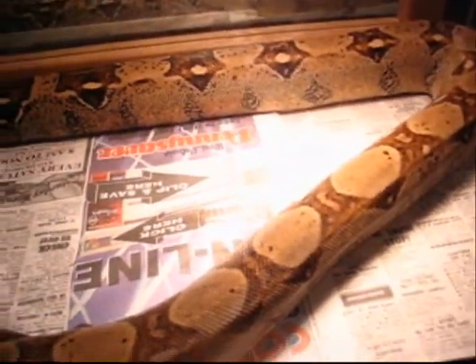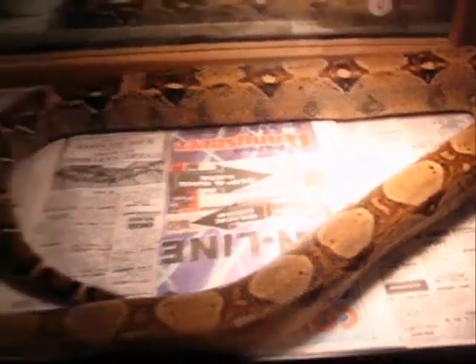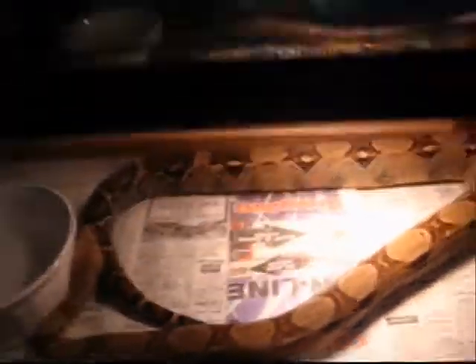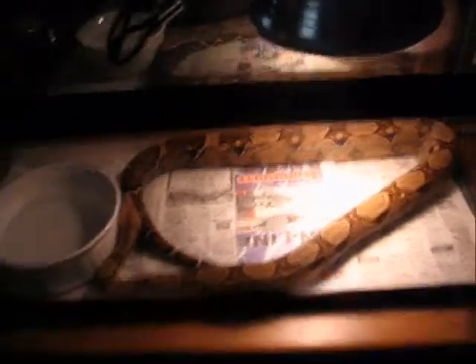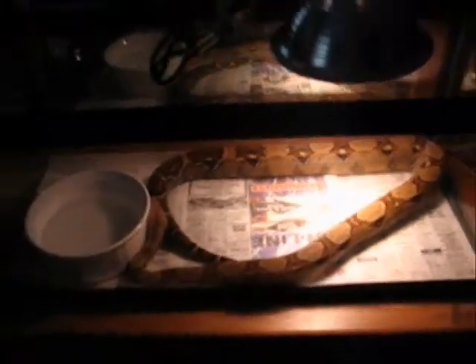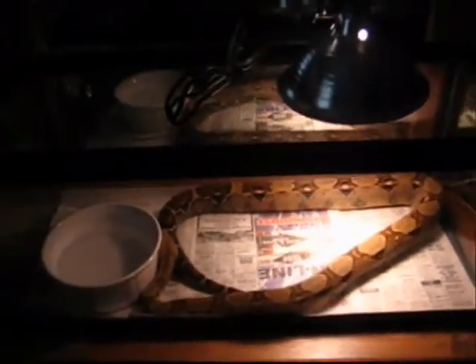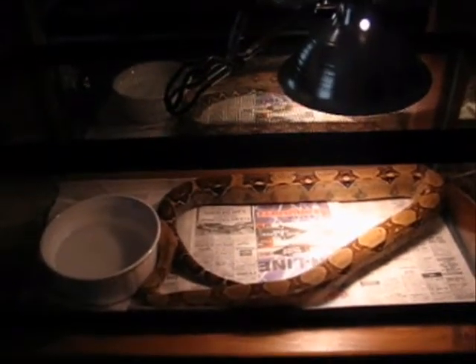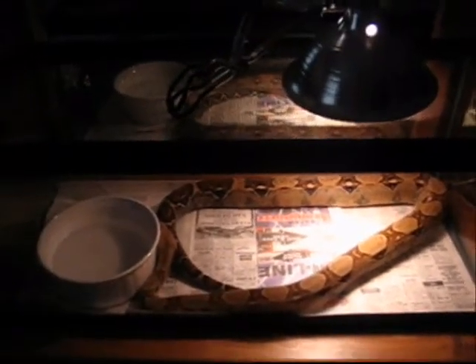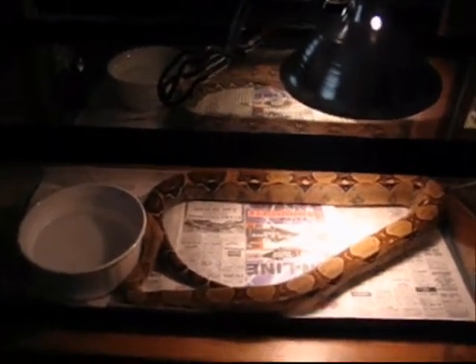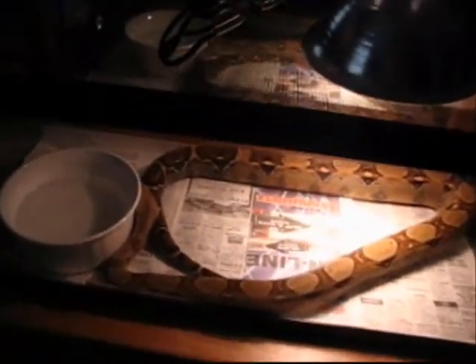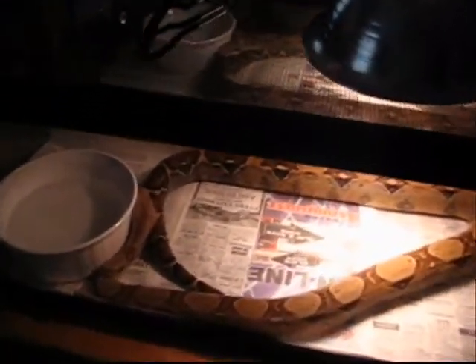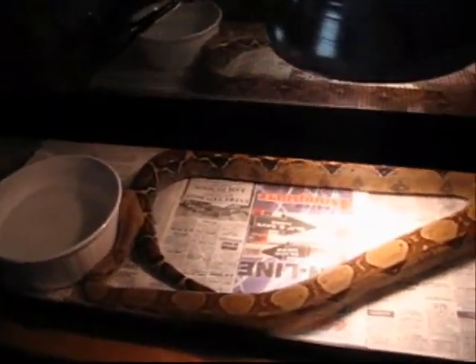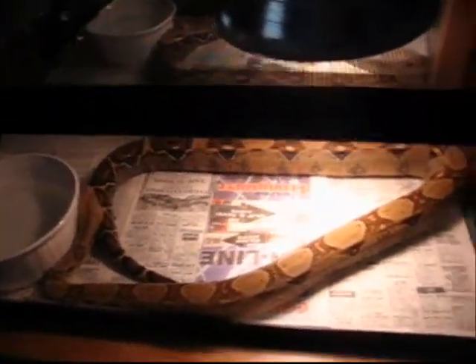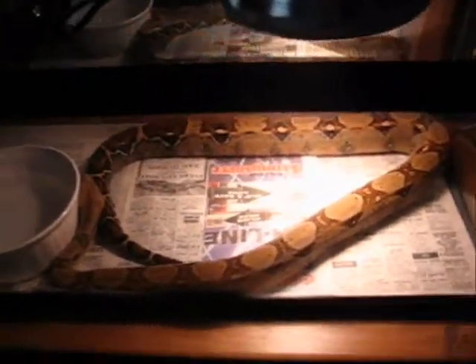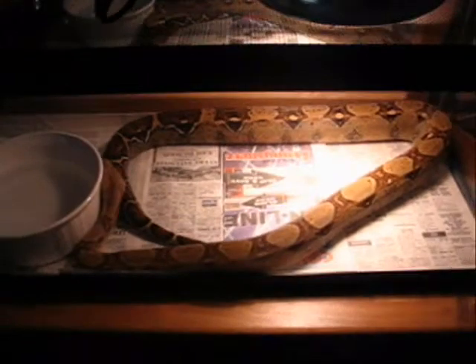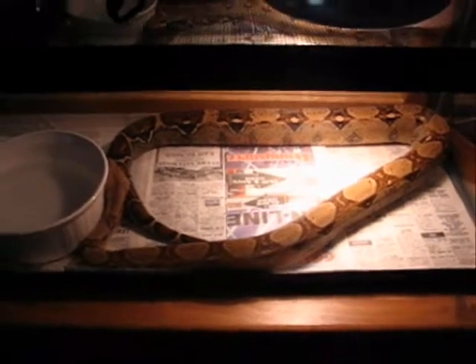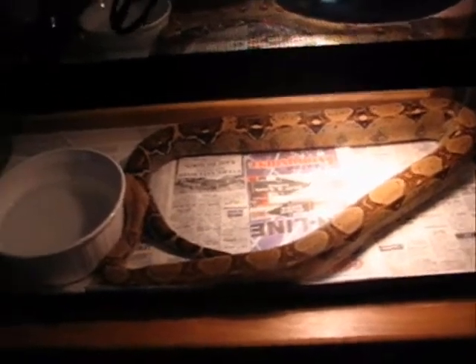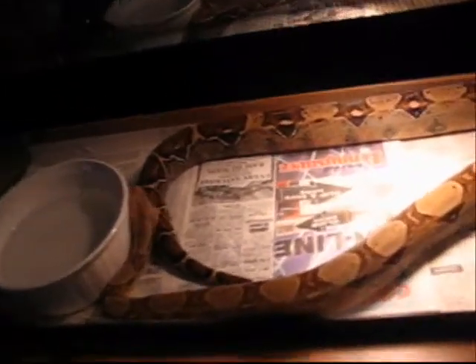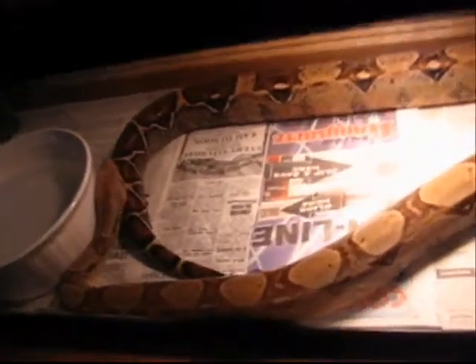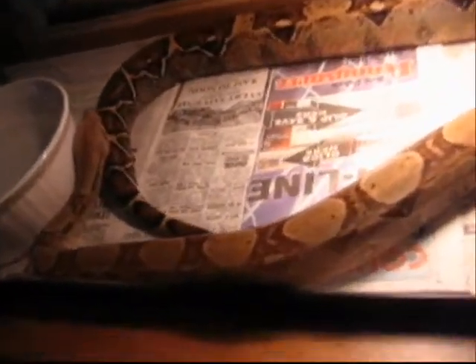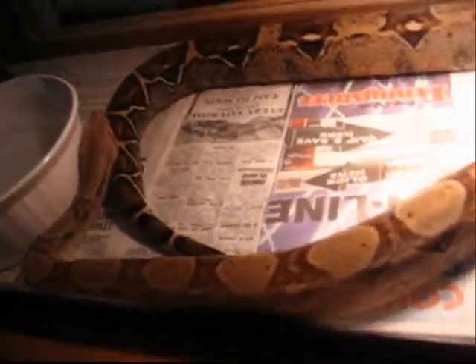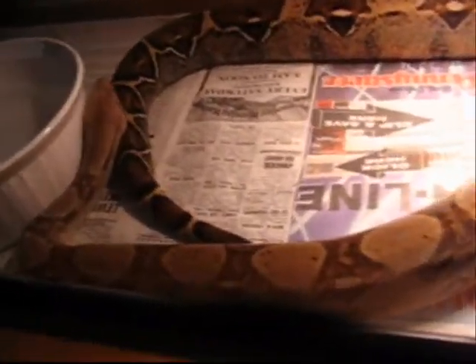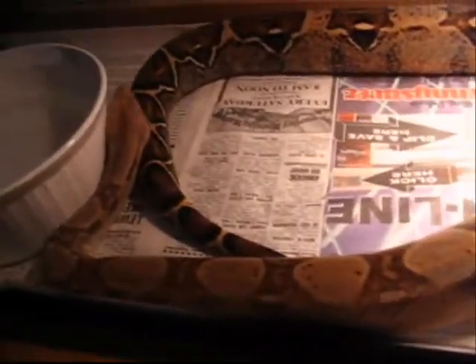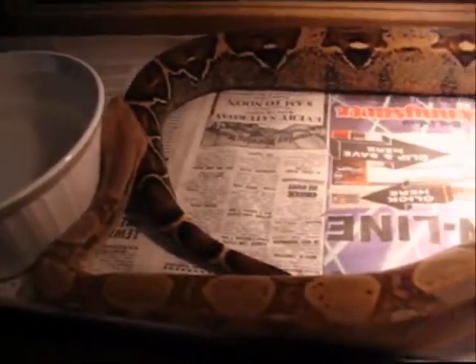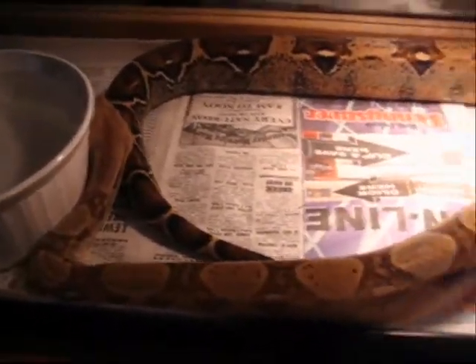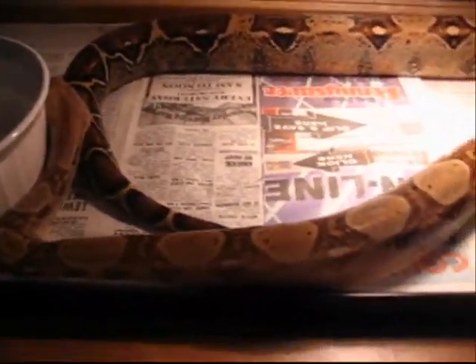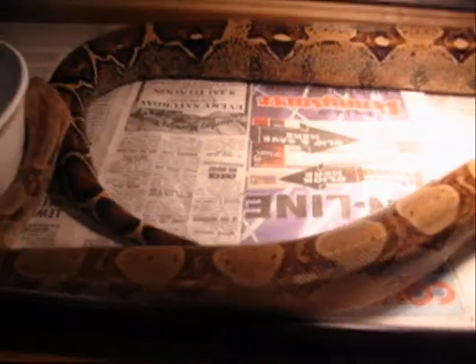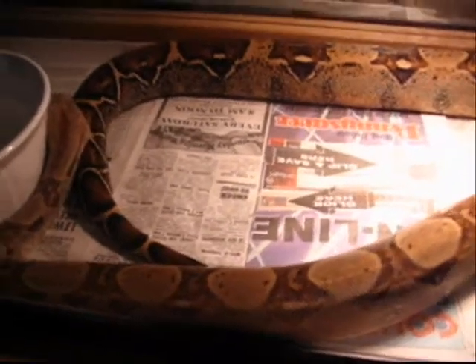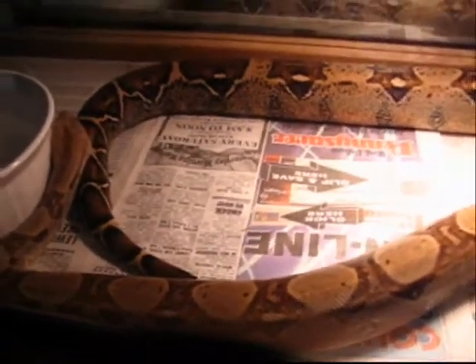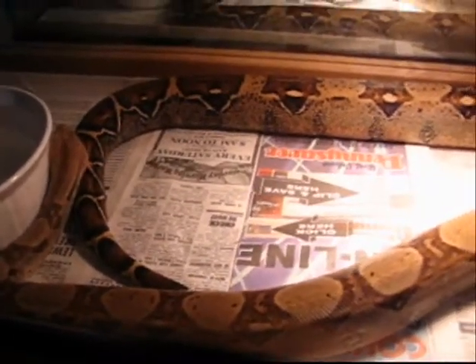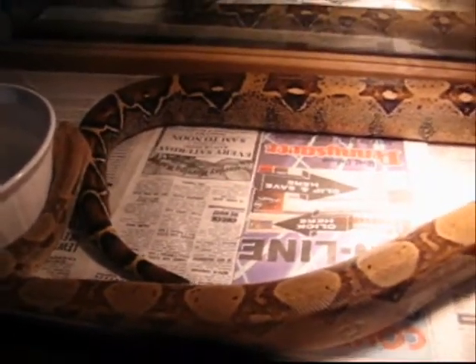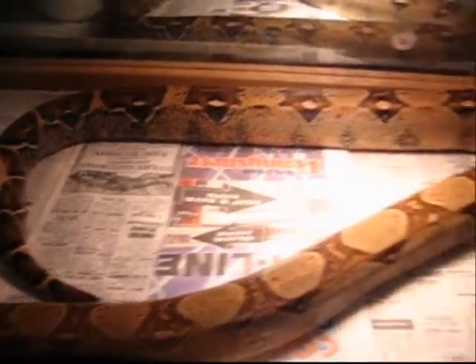Good snake. If you want to get a snake, get a boa constrictor — very cool snakes, make great pets. This one, her name is Shekinah, which means beautiful one. She is real beautiful.